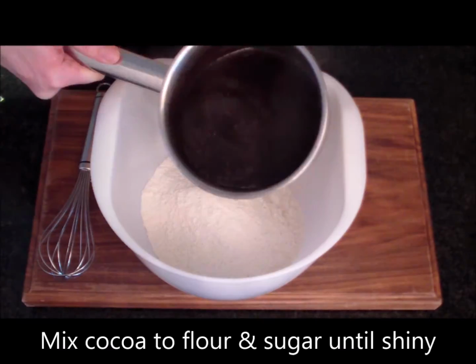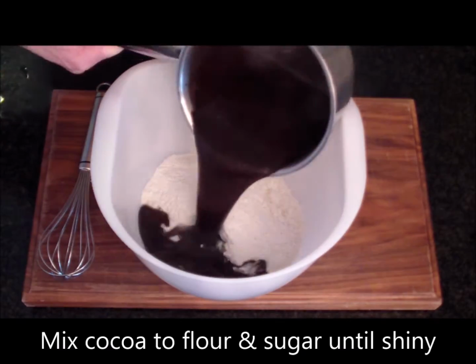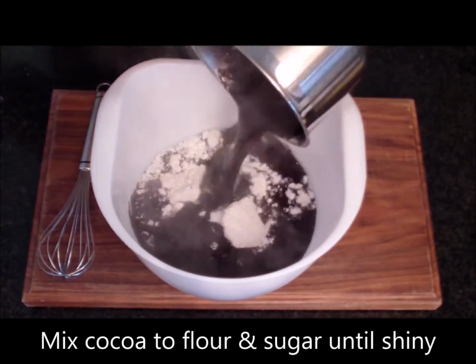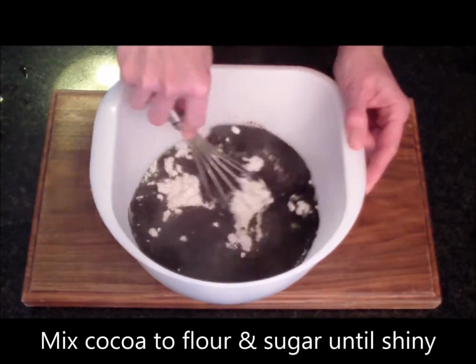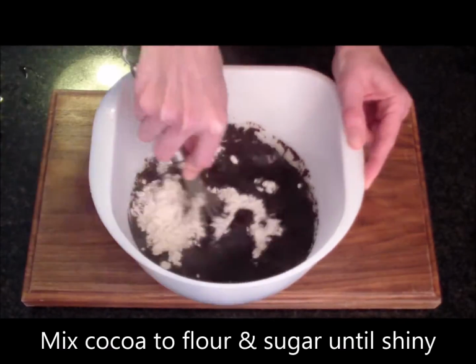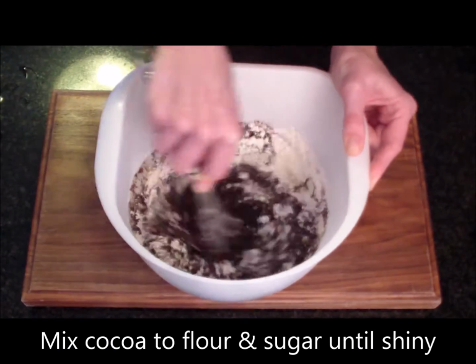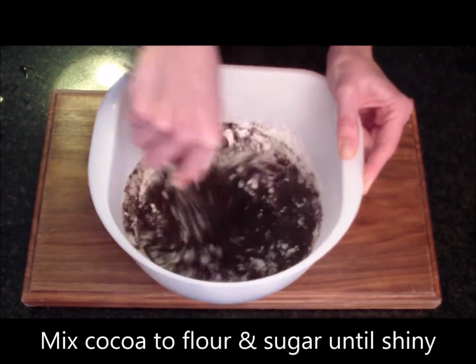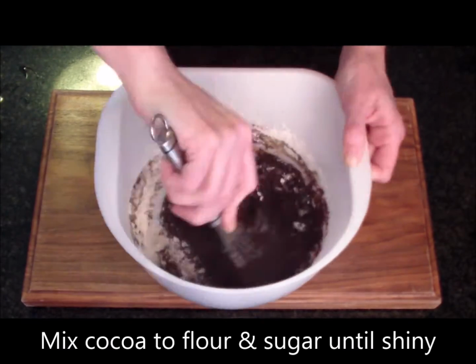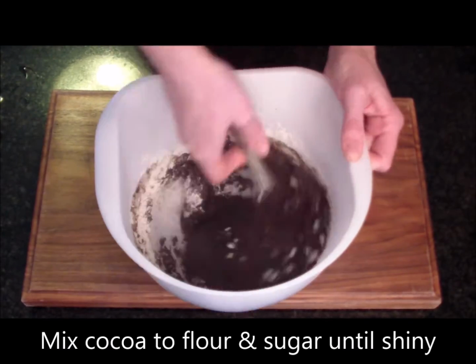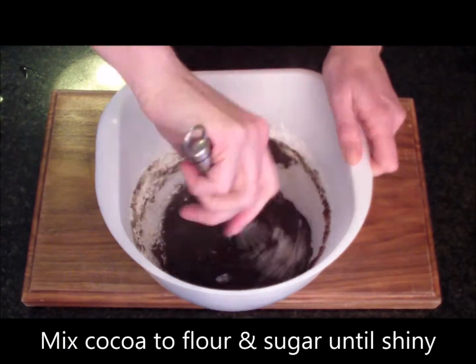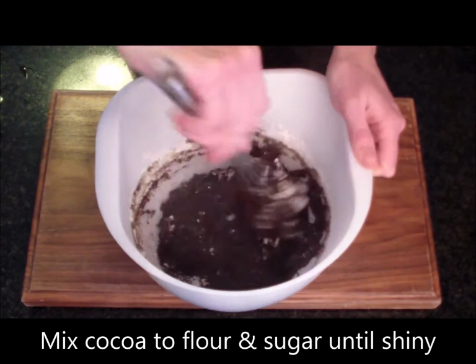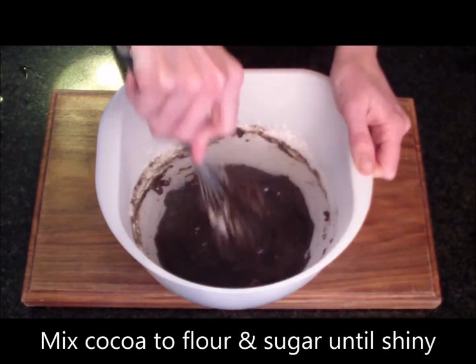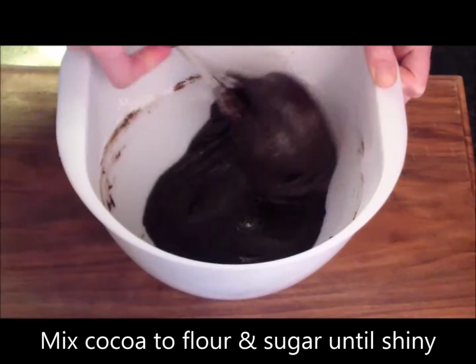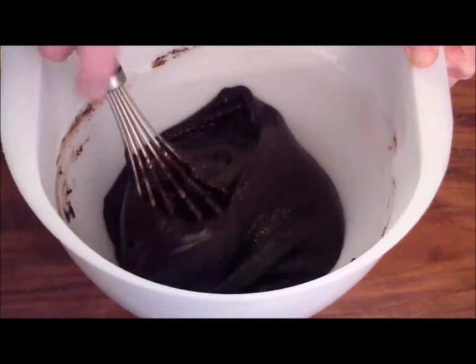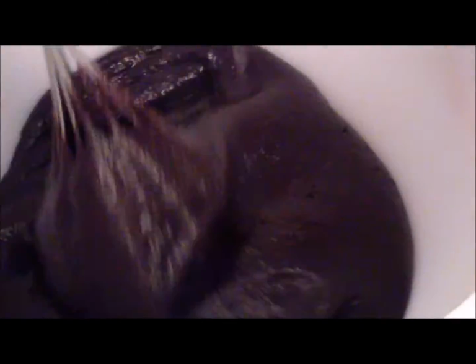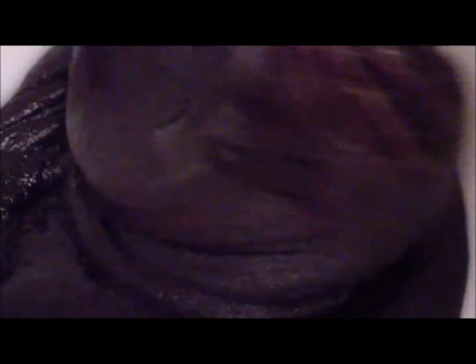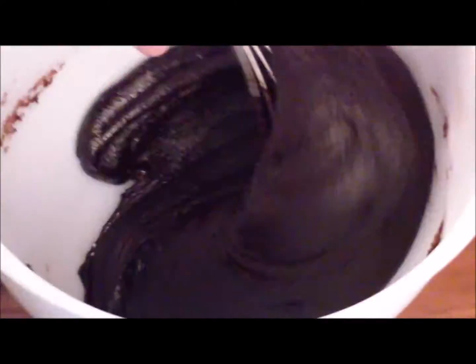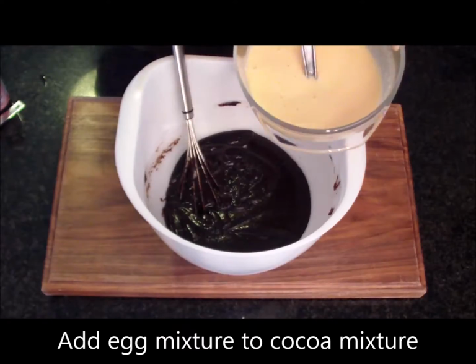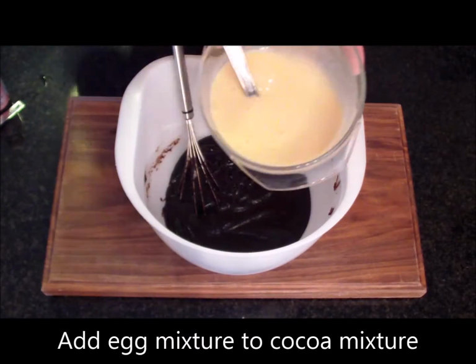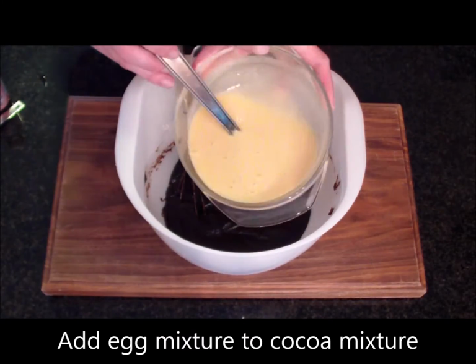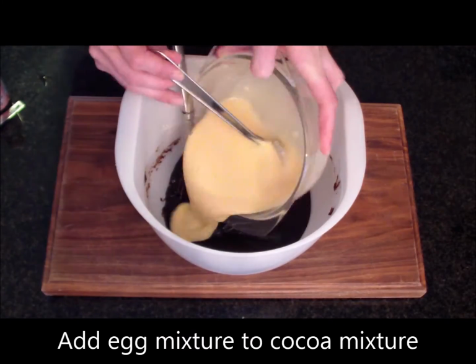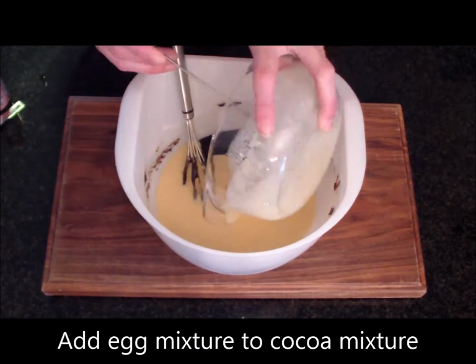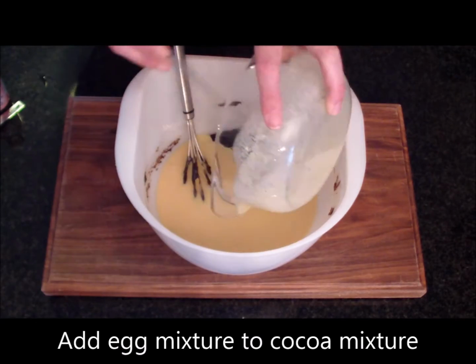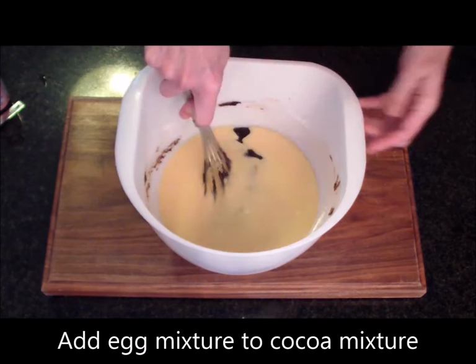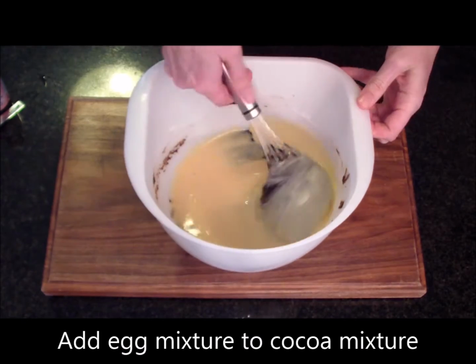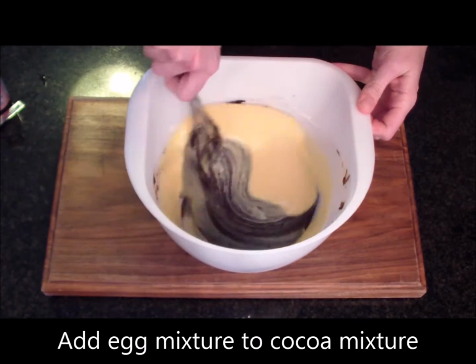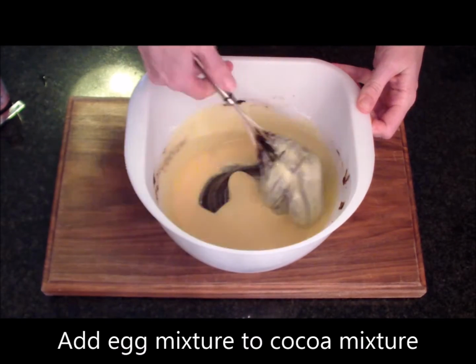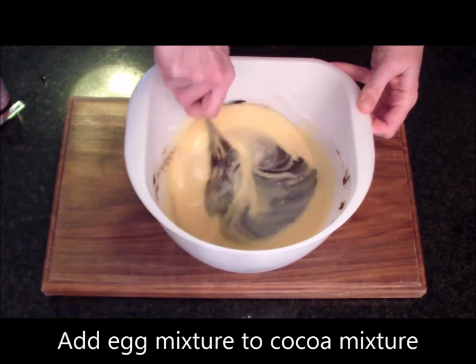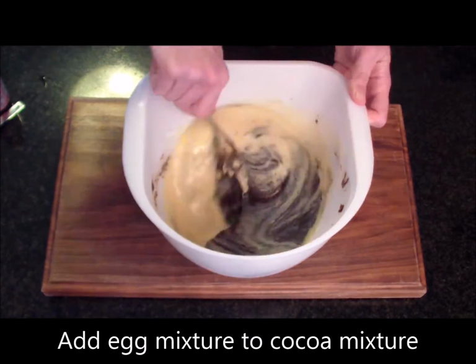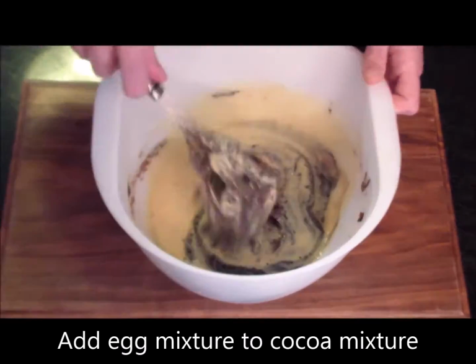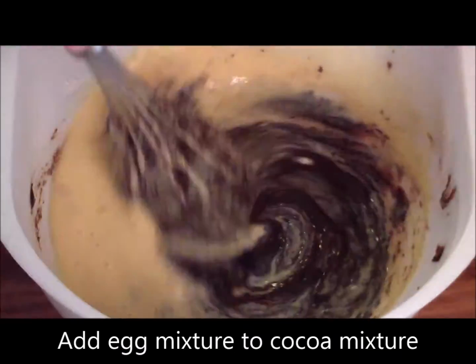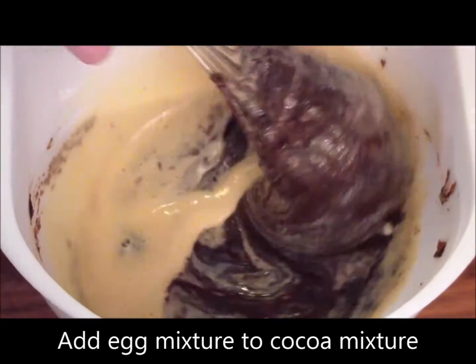Now you need to mix the hot cocoa mixture into the flour until it is nice and shiny. Add the egg mixture to the cocoa mixture until a nice batter is formed.